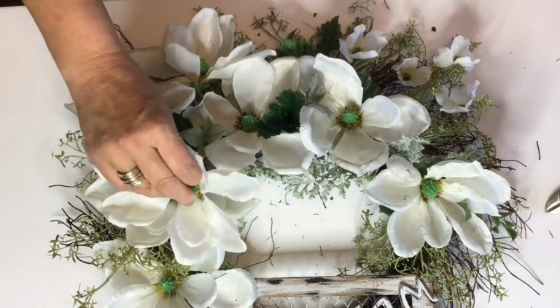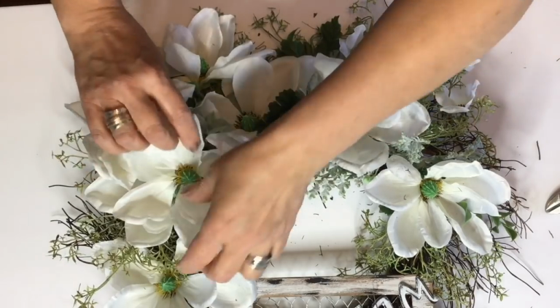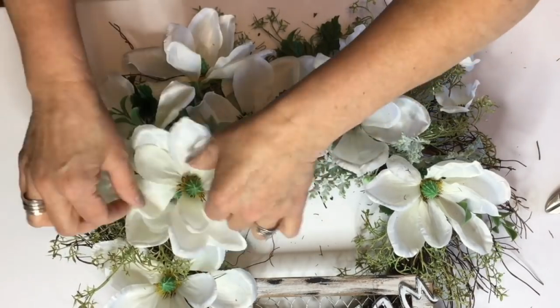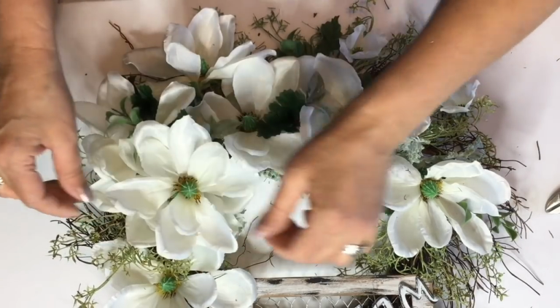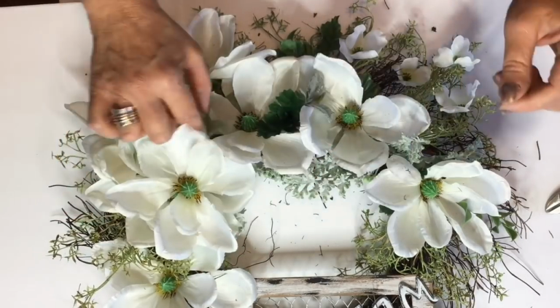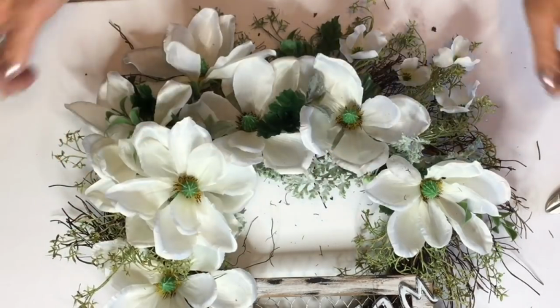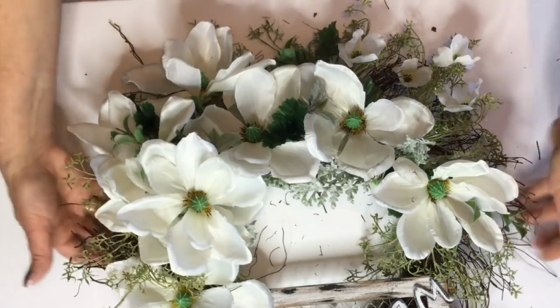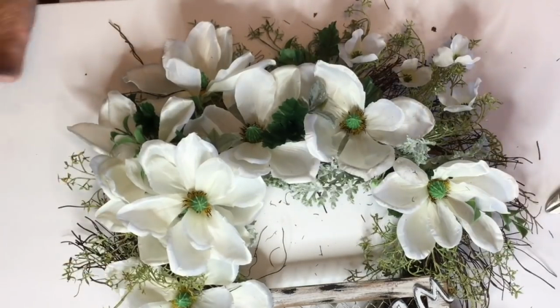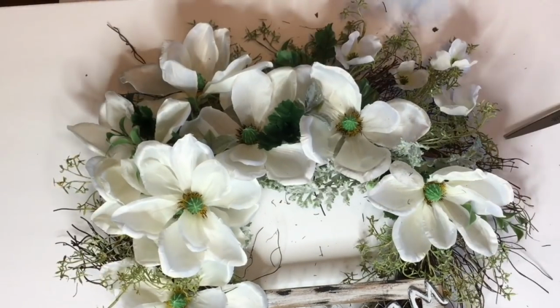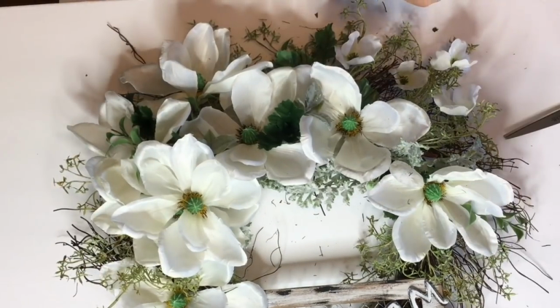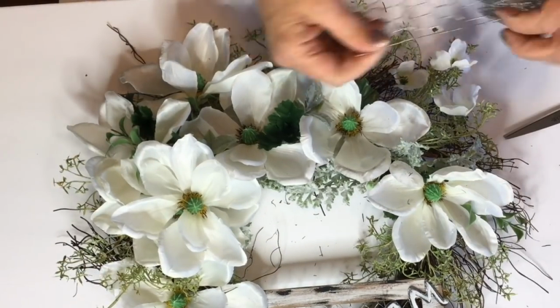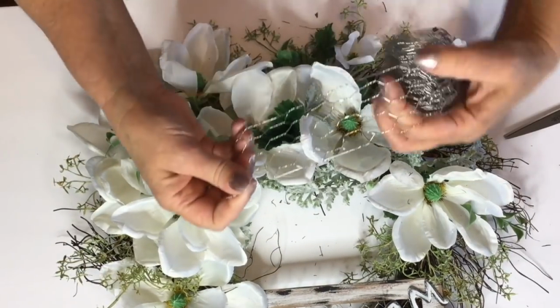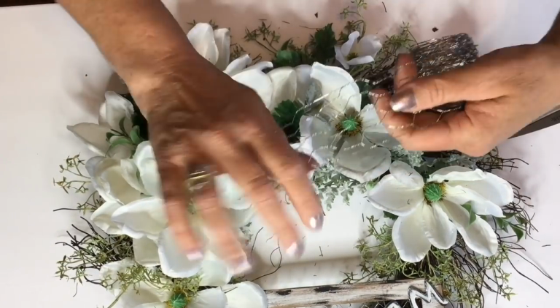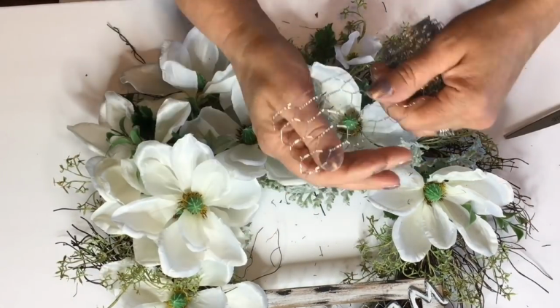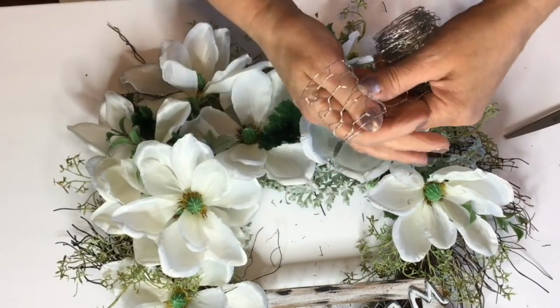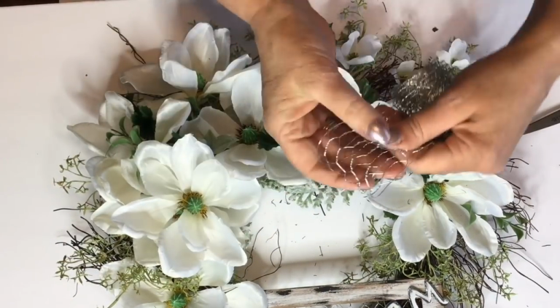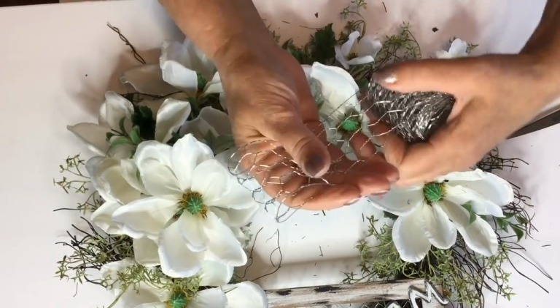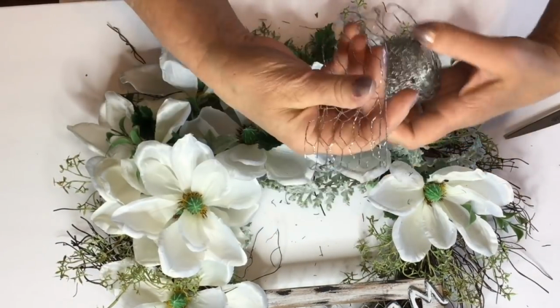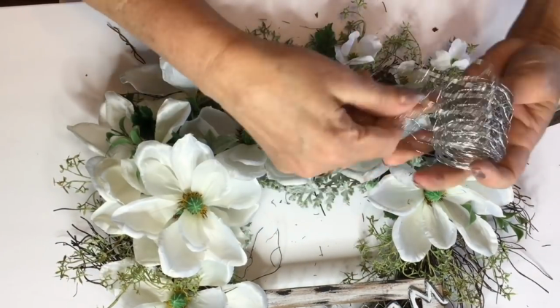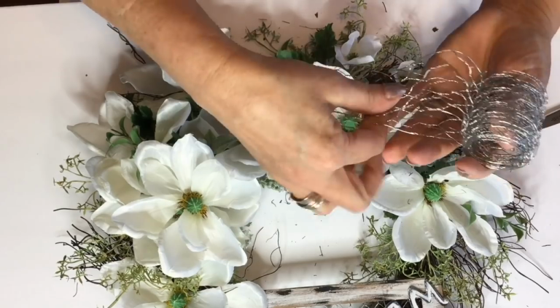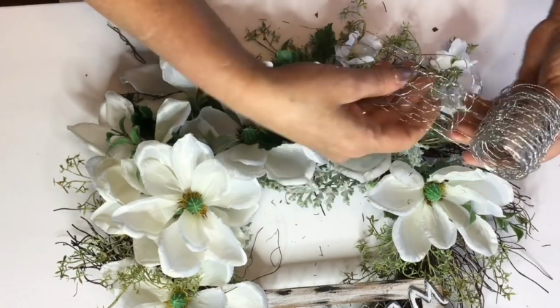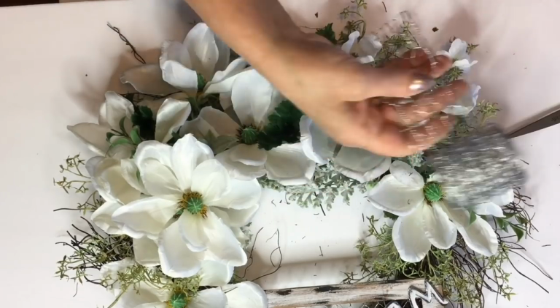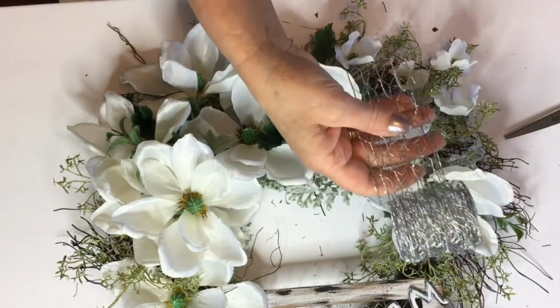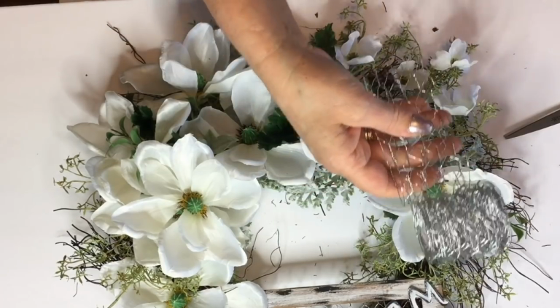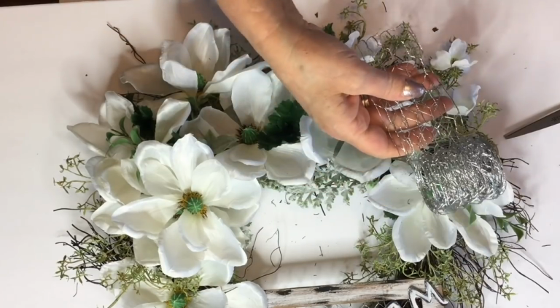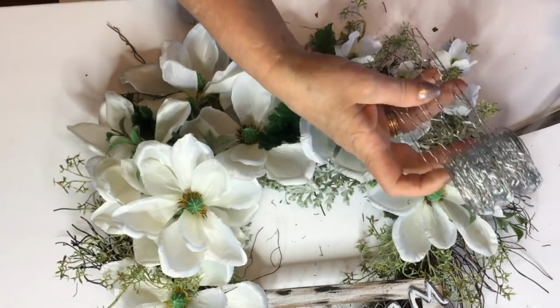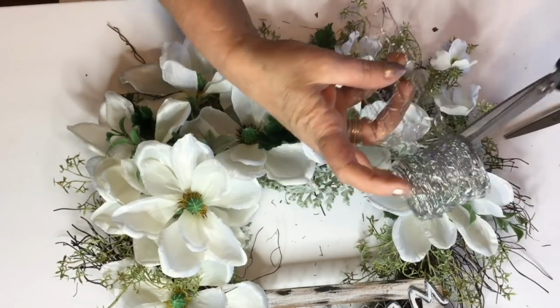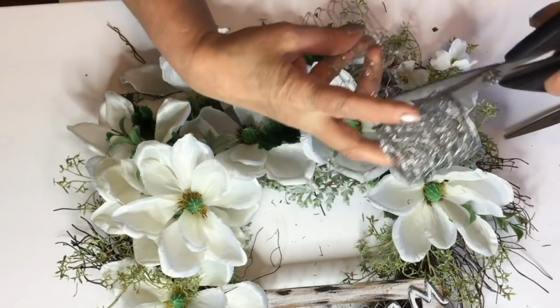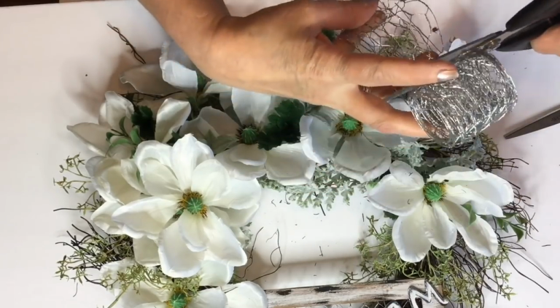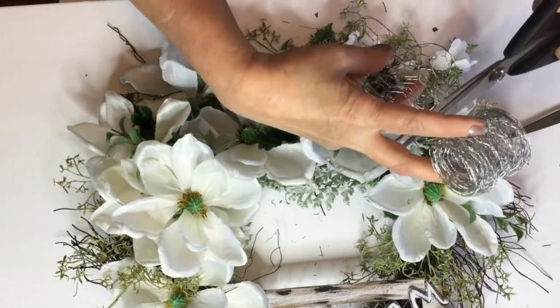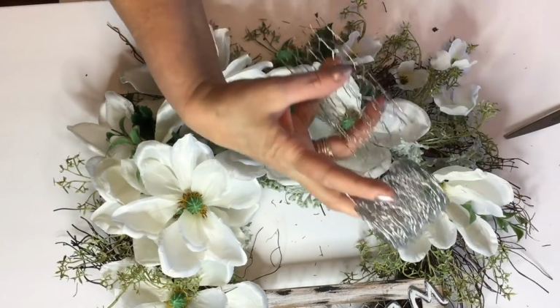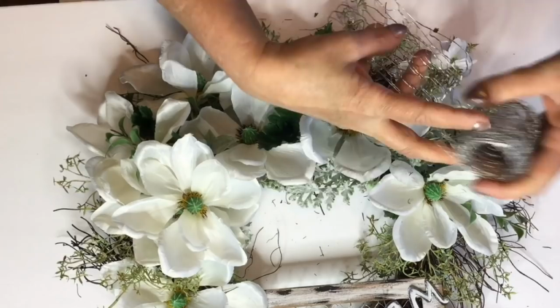And as you're building your wreath, just stand back and take a look — whatever you'd like to see, just place your flowers there. Now I am going to go ahead and make just some of these little simple chicken wire bows.